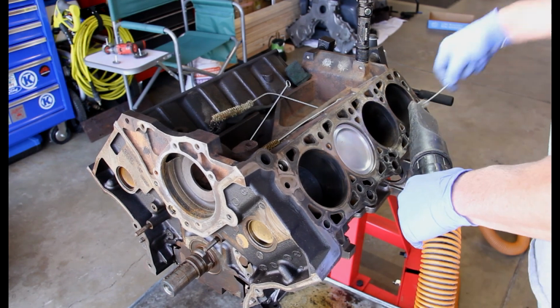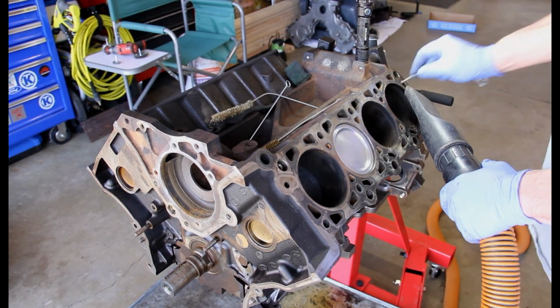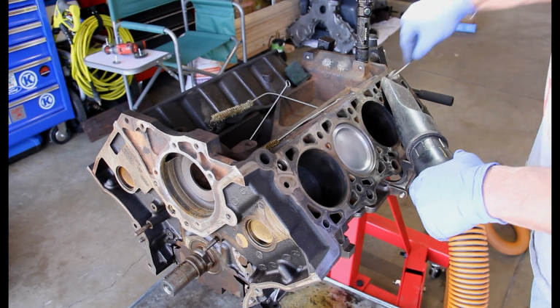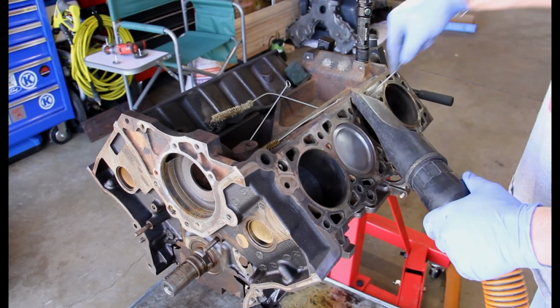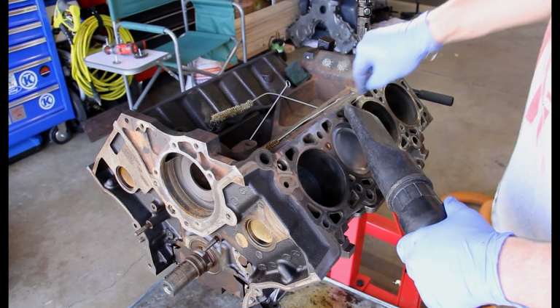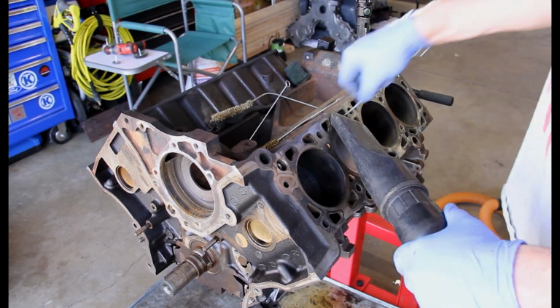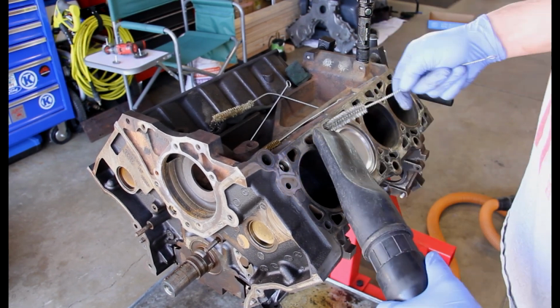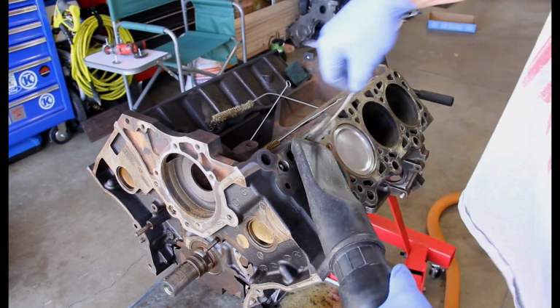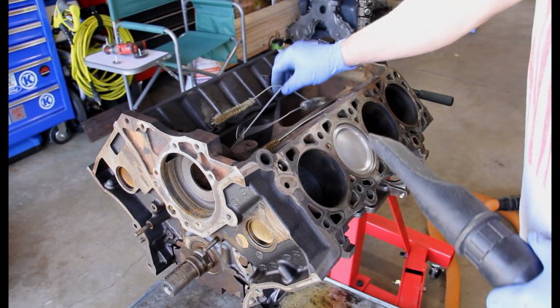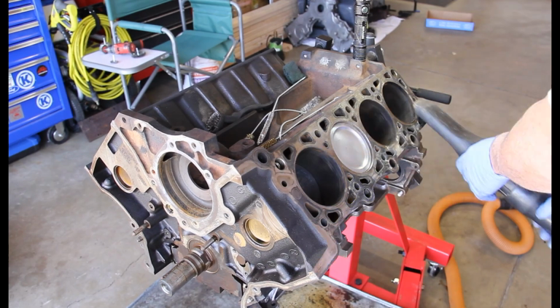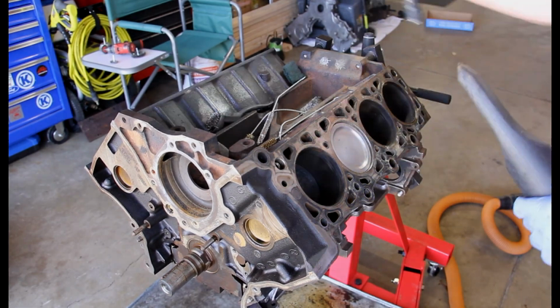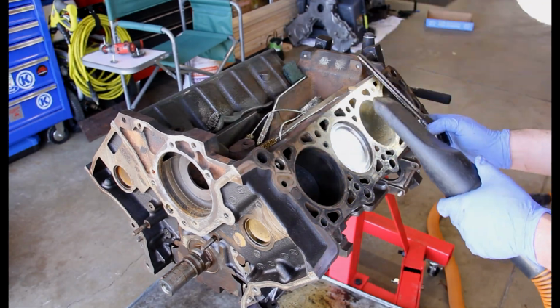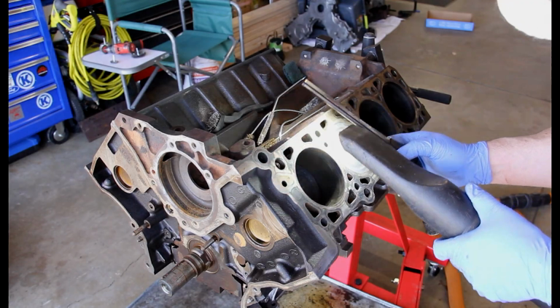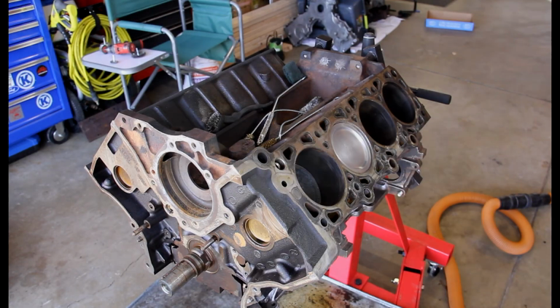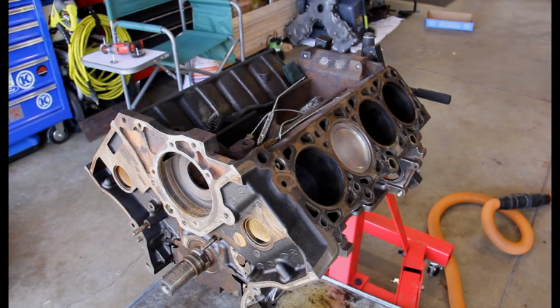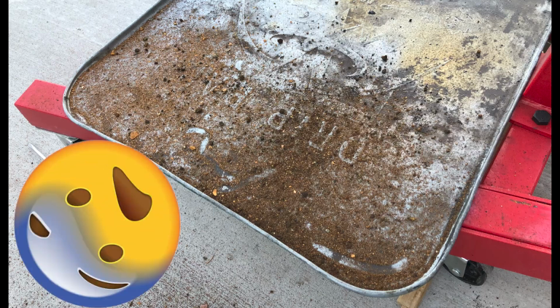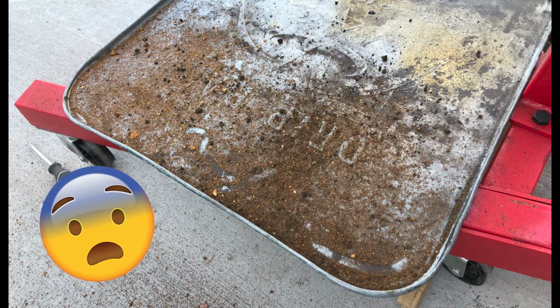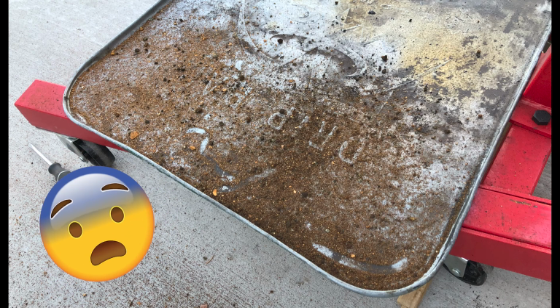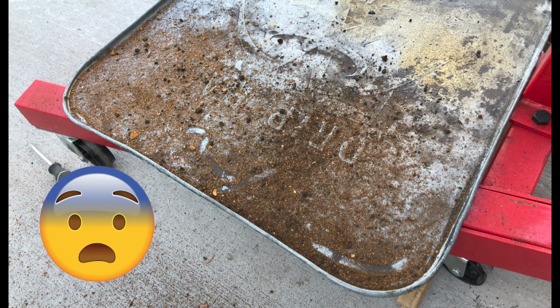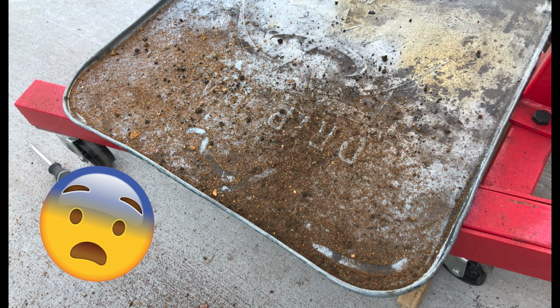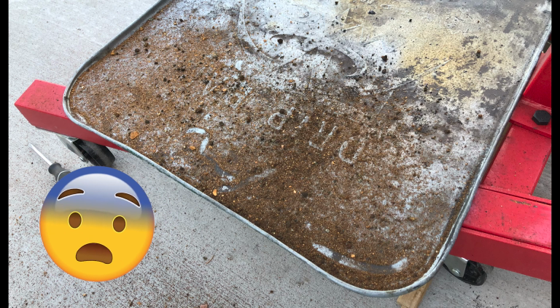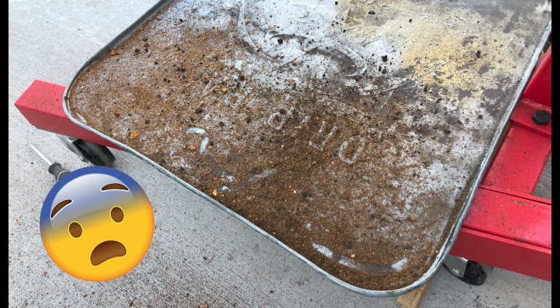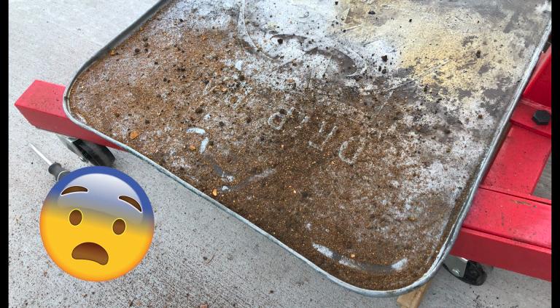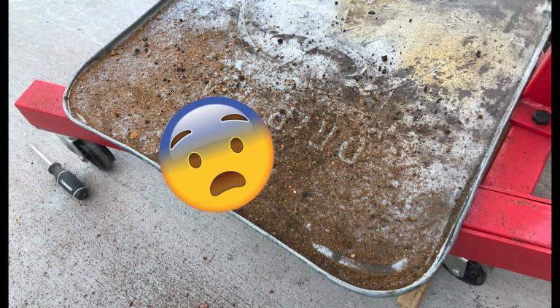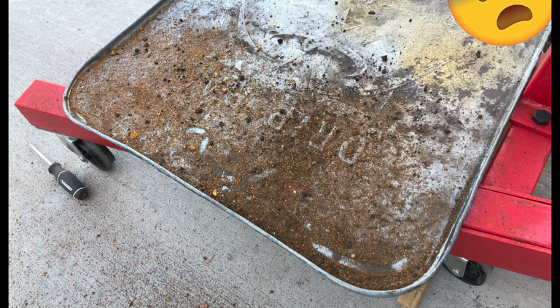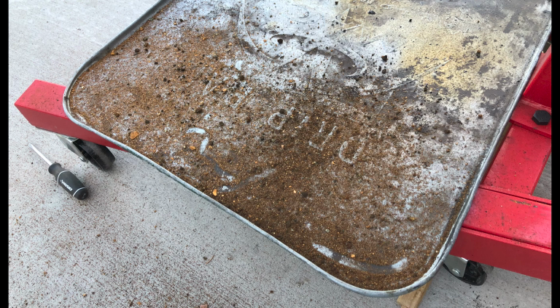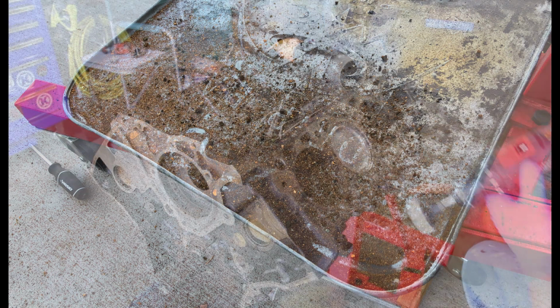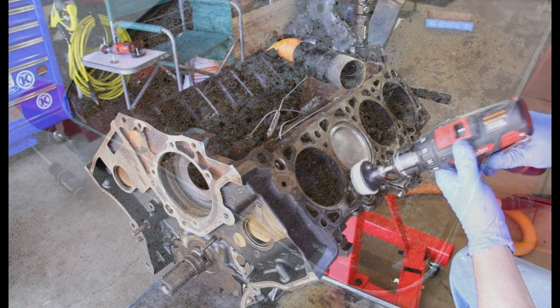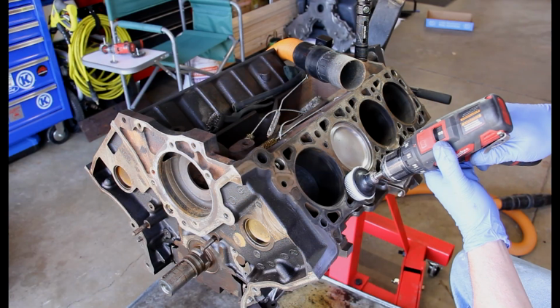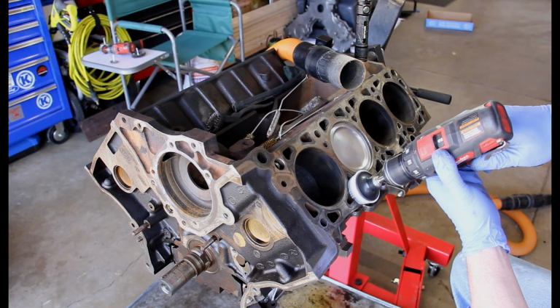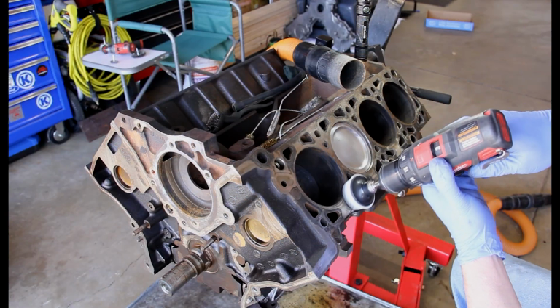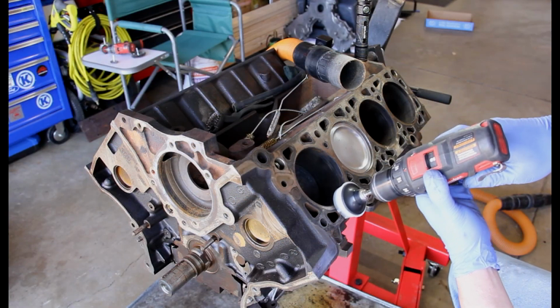They had not done a real good job of maintaining this motor. In fact, when we tilted the motor, this is what fell out onto the pan — there was a lot of buildup inside there. We ended up doing two flushes when we got it done.